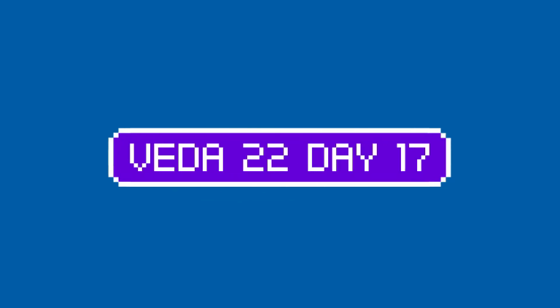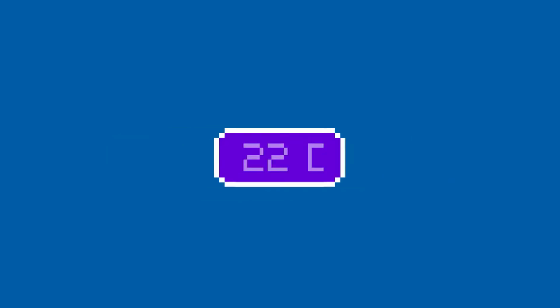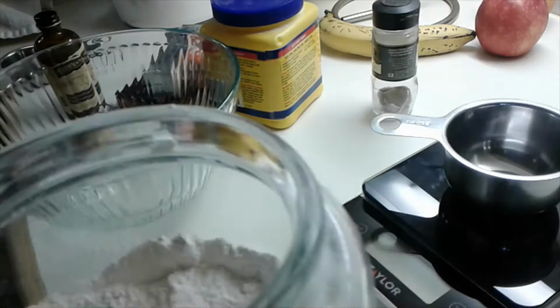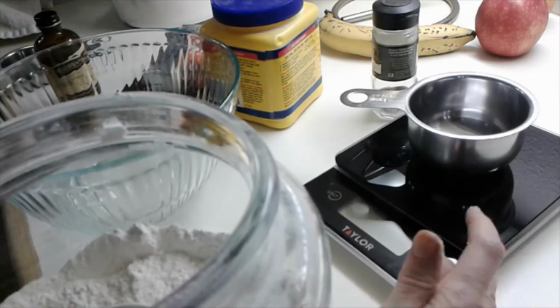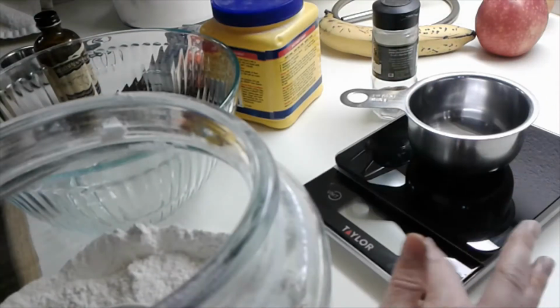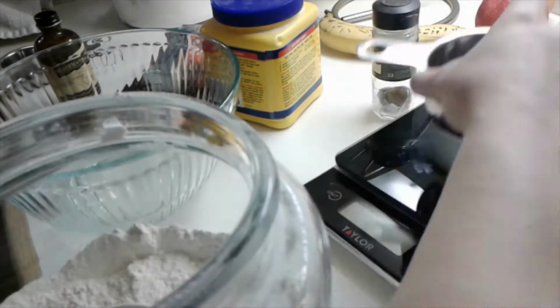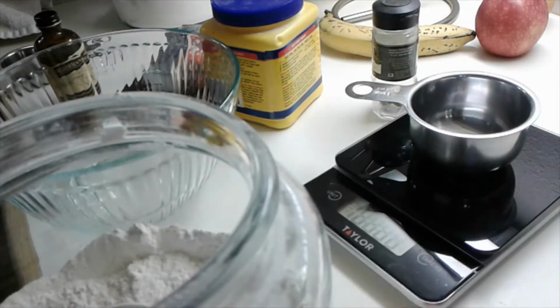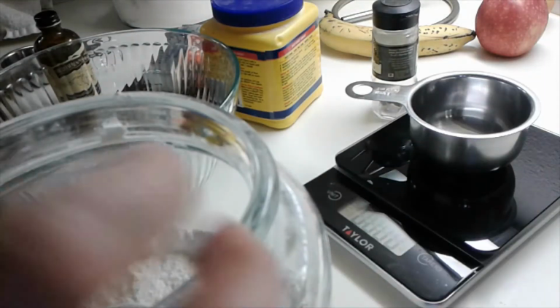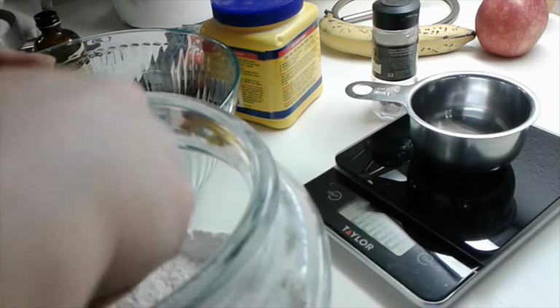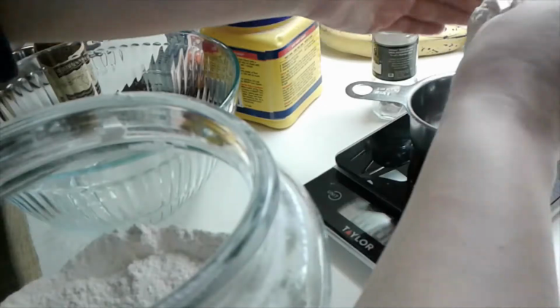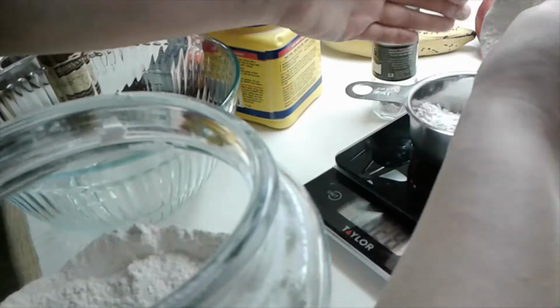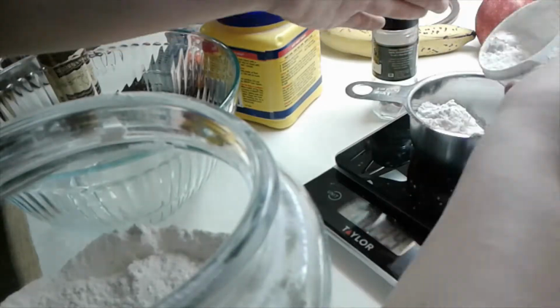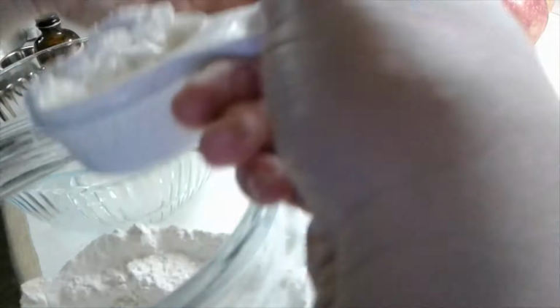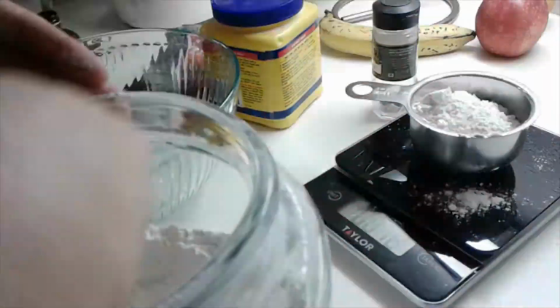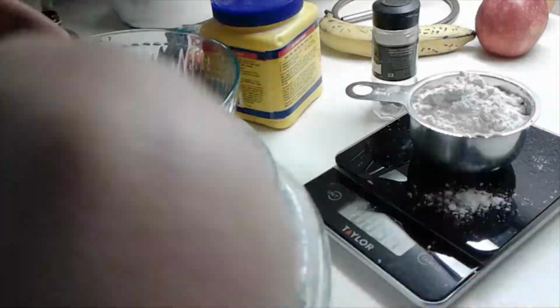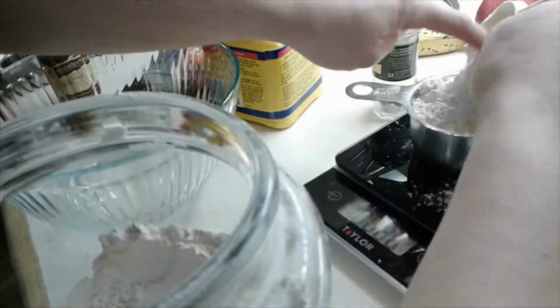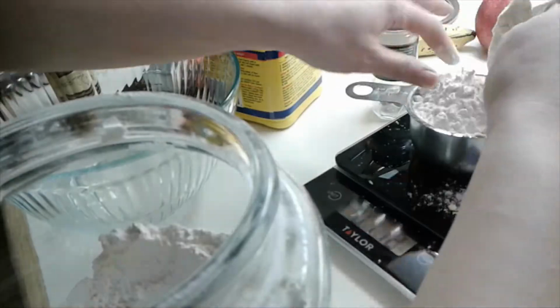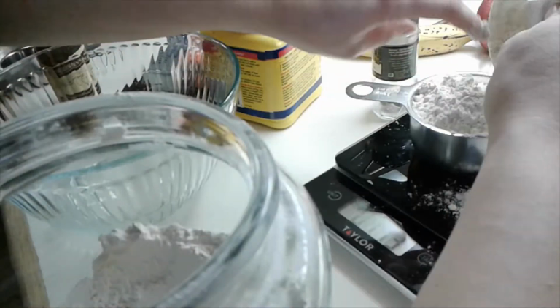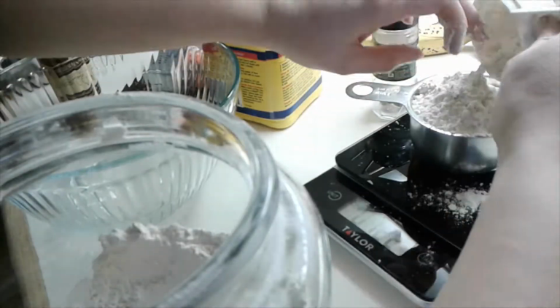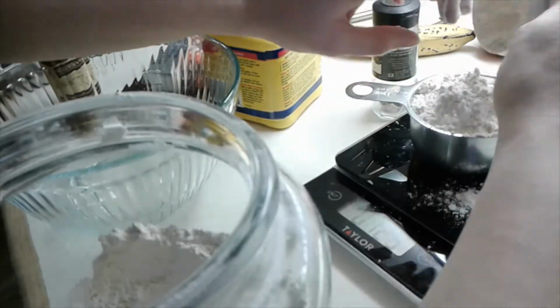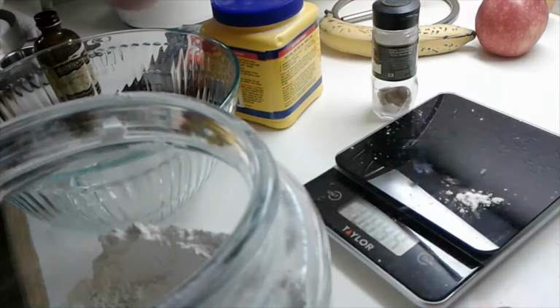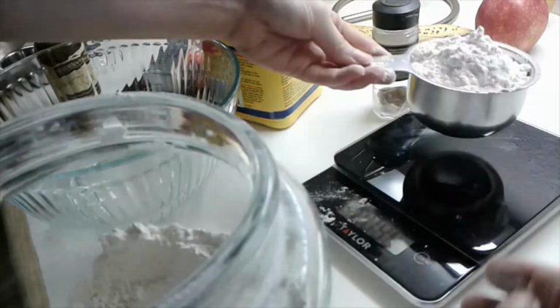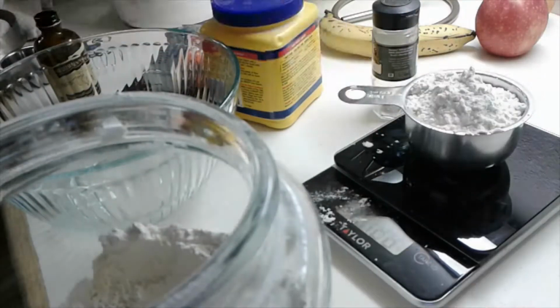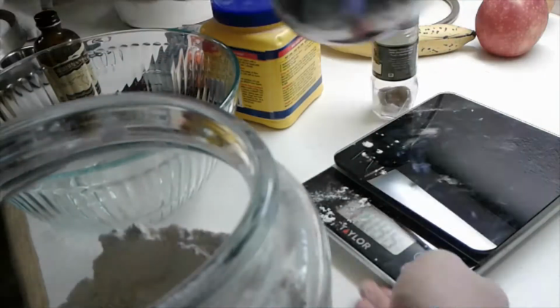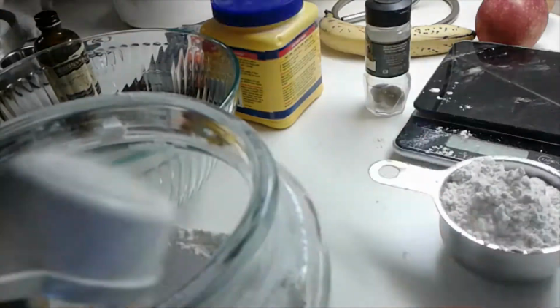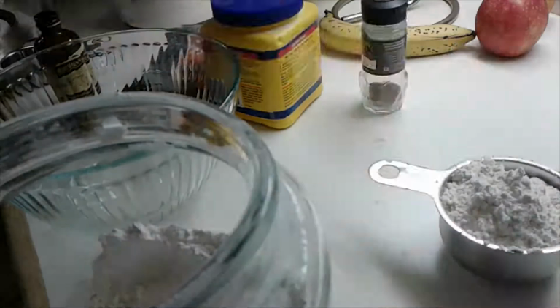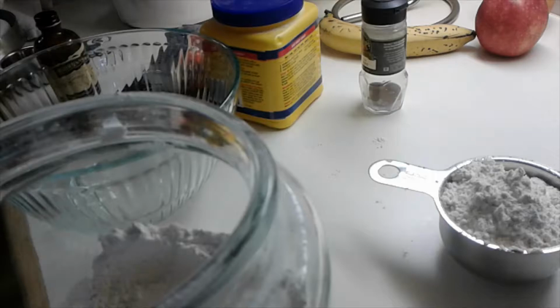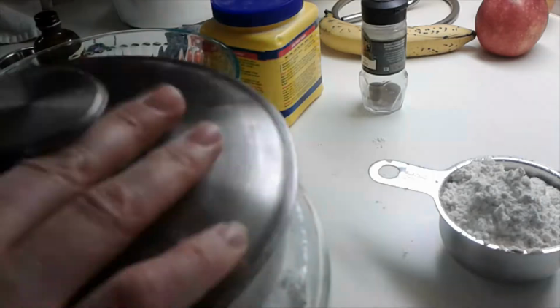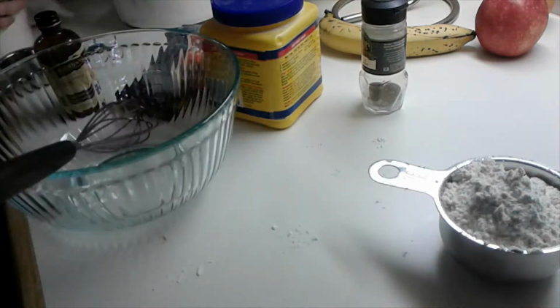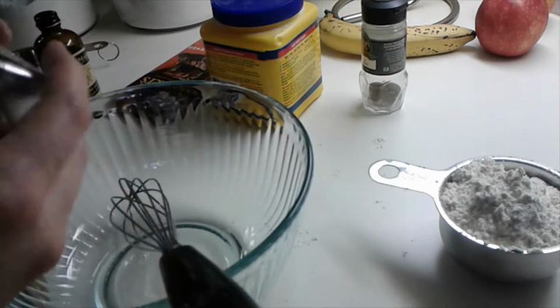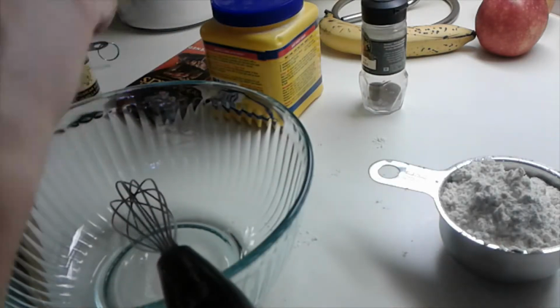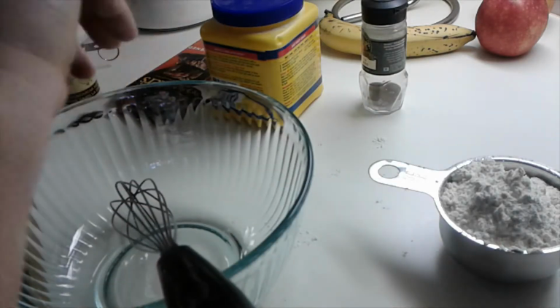Today I'm making my first try at lemon shortbread cookies. I've already weighed out the flour and I'm creaming the butter and sugar together.